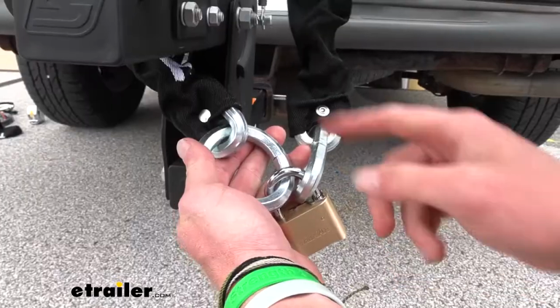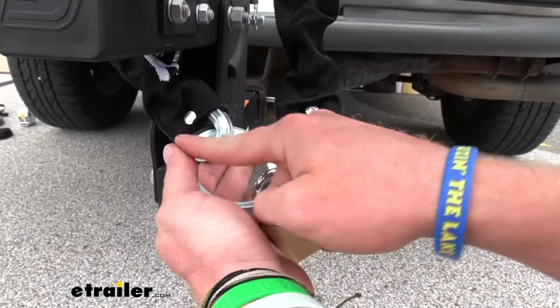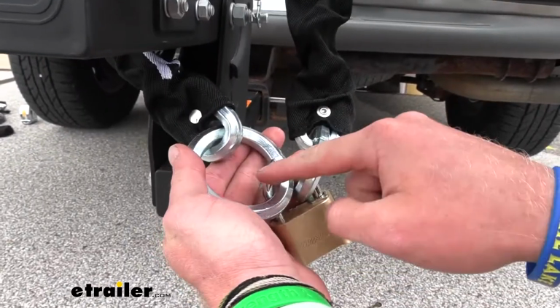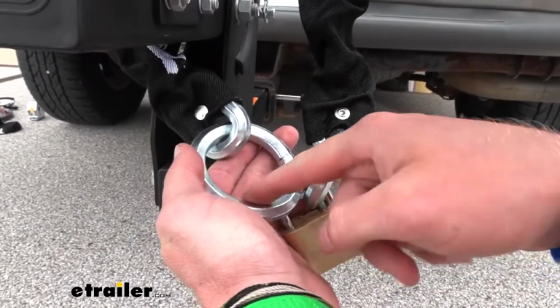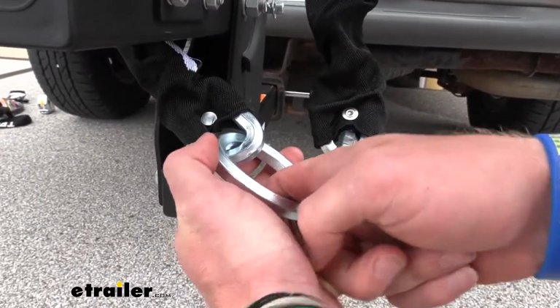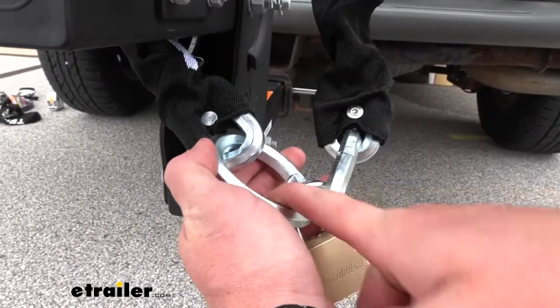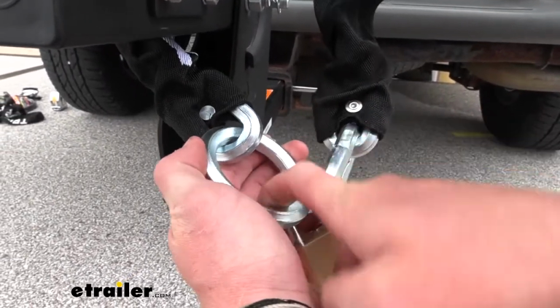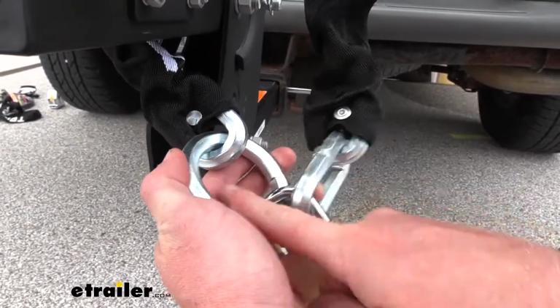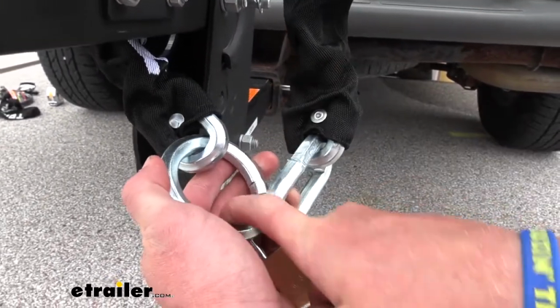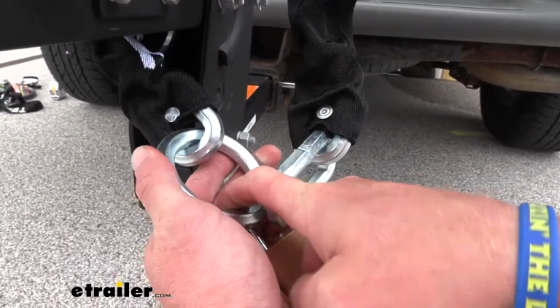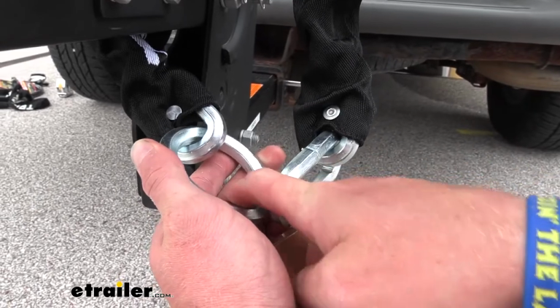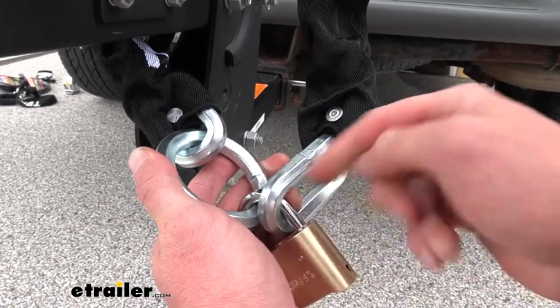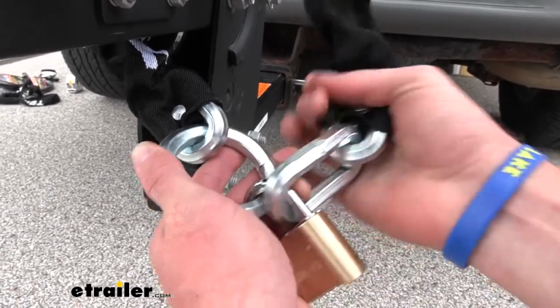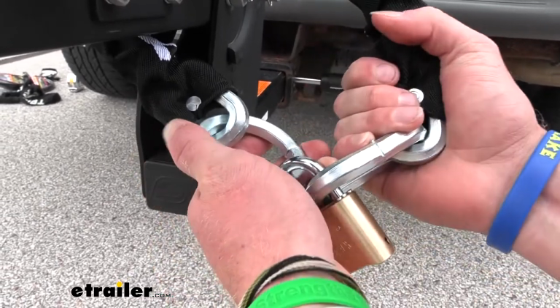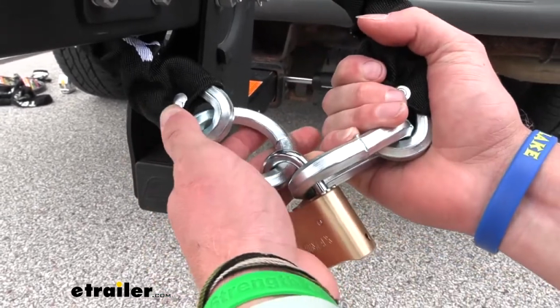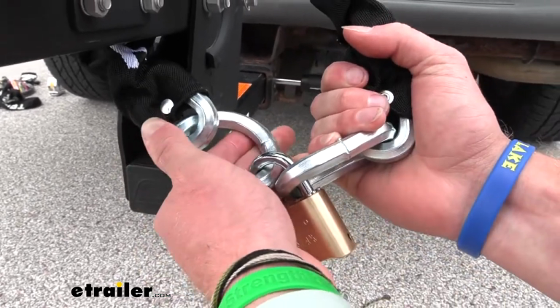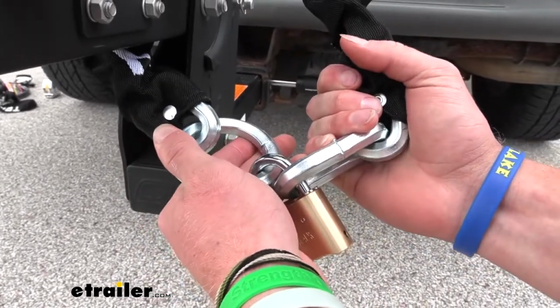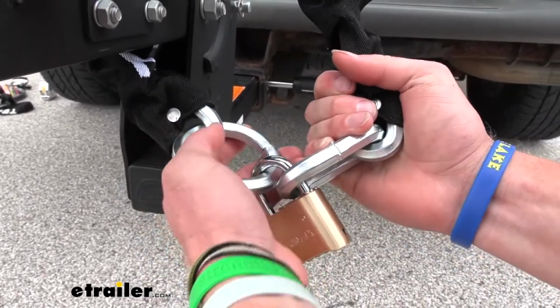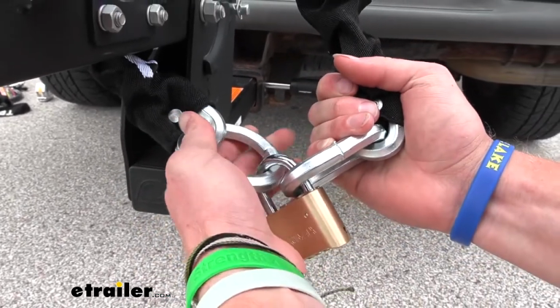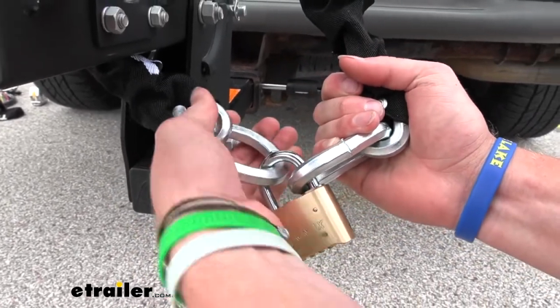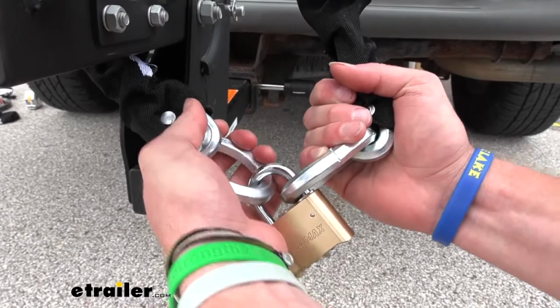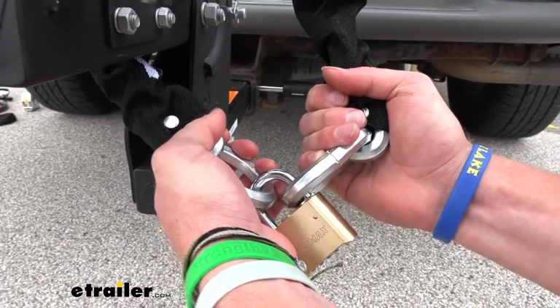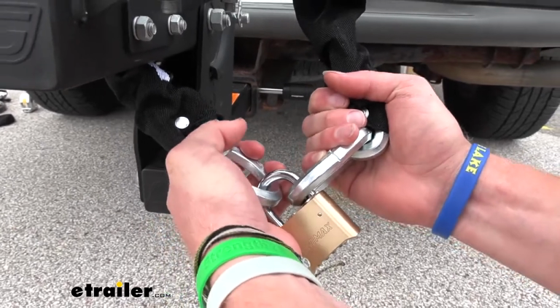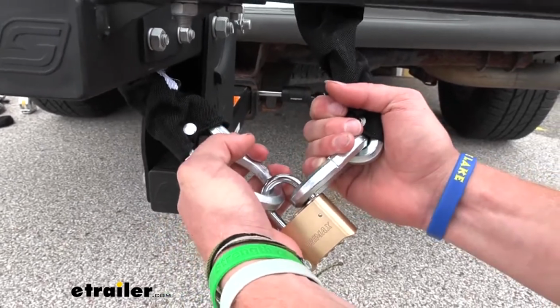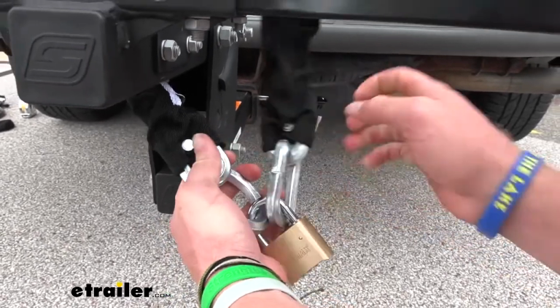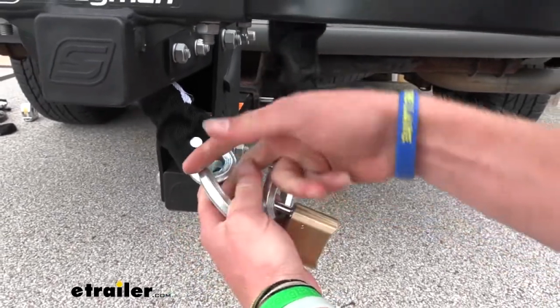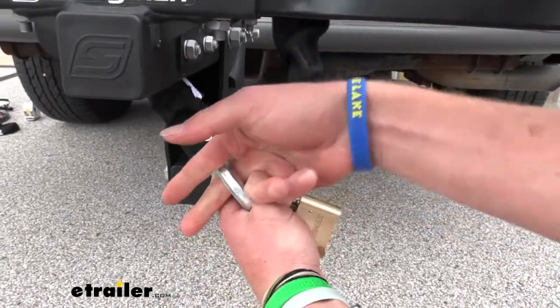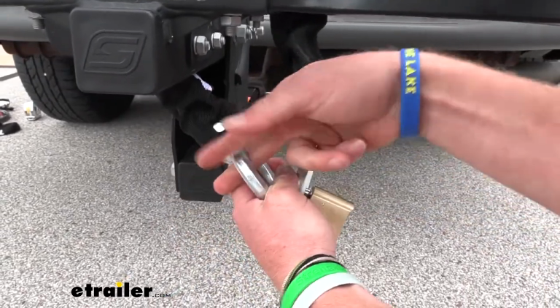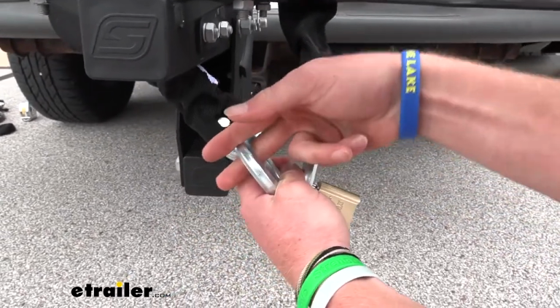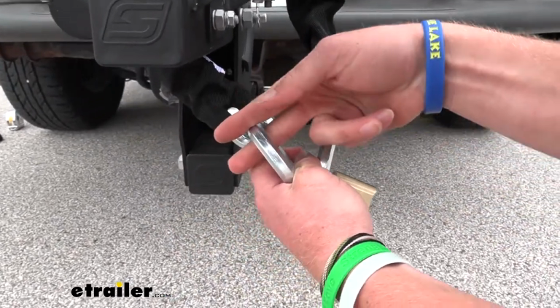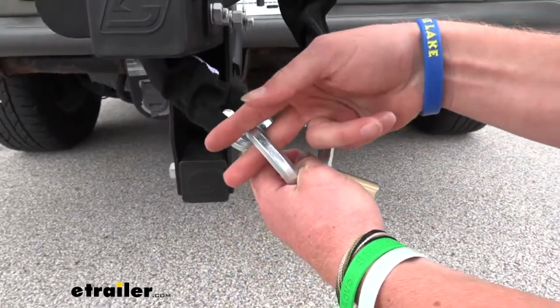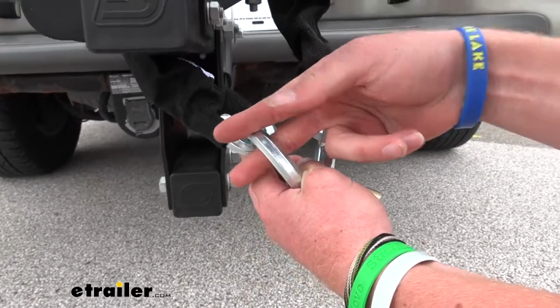Notice the shape of our links — they're hexagonally shaped and made of a hardened steel, and all this is triple heat treated. That's going to give us six tons of pull strength and also eleven tons of cutting strength.